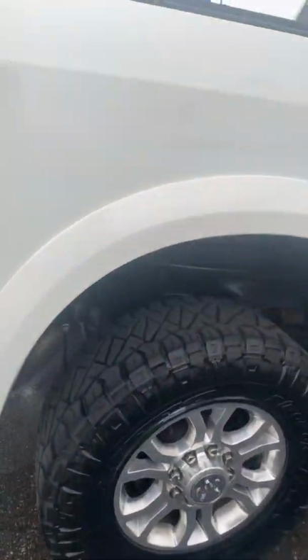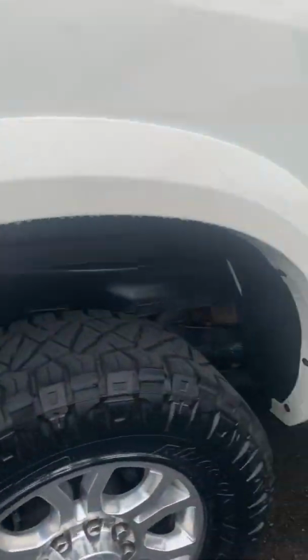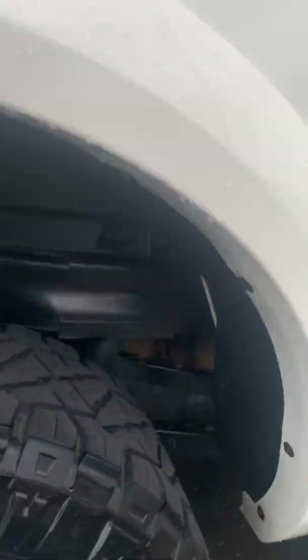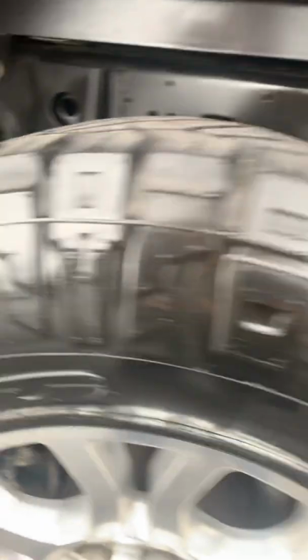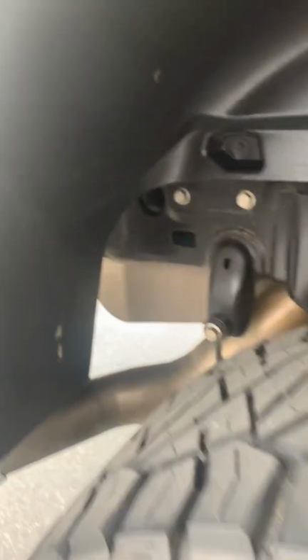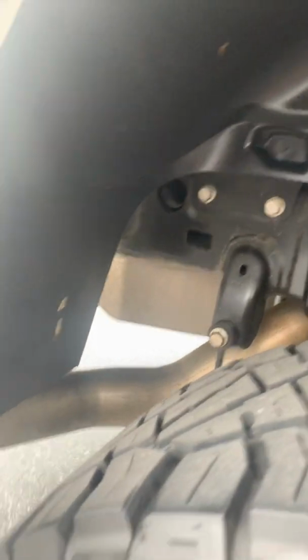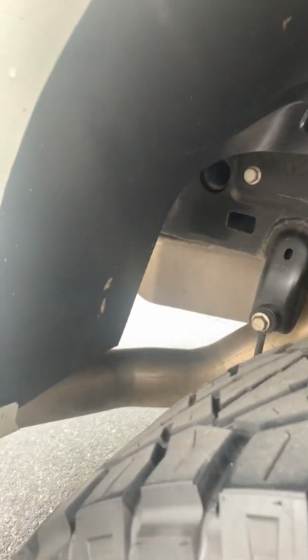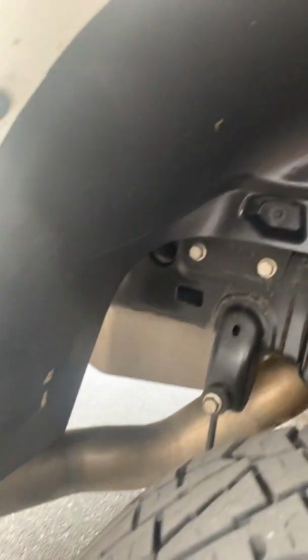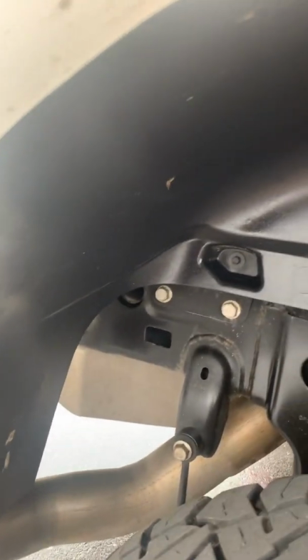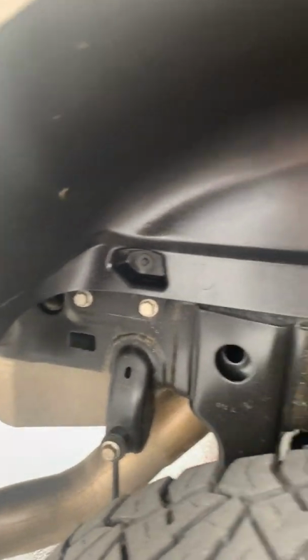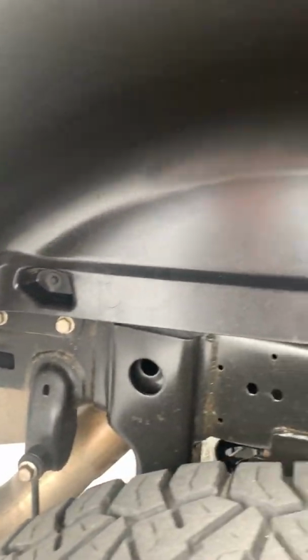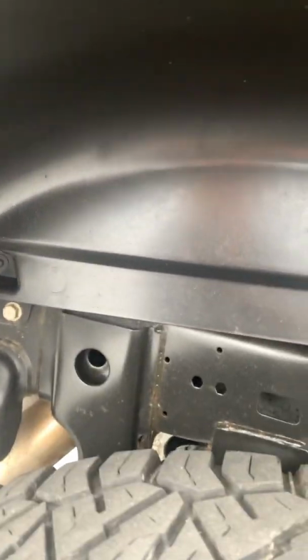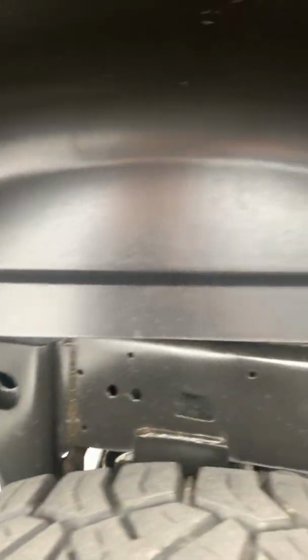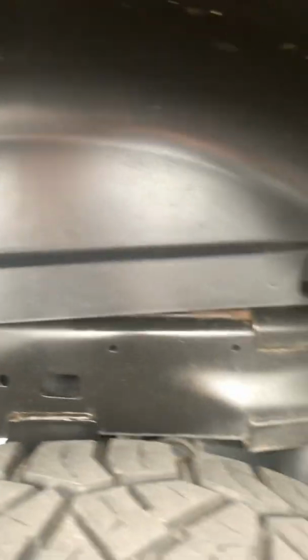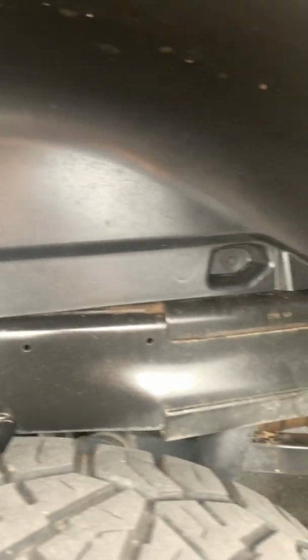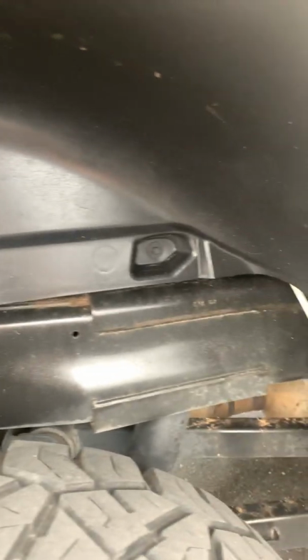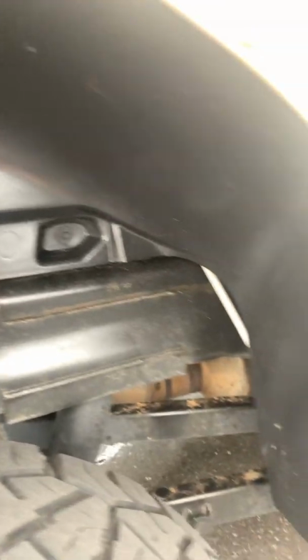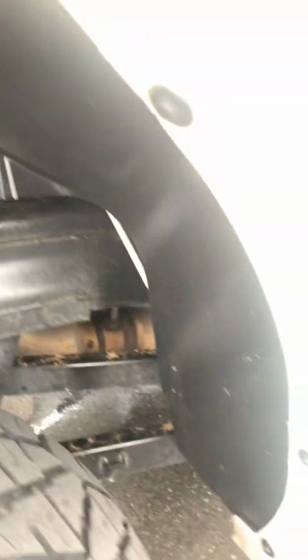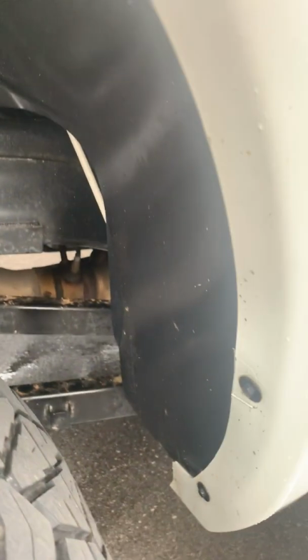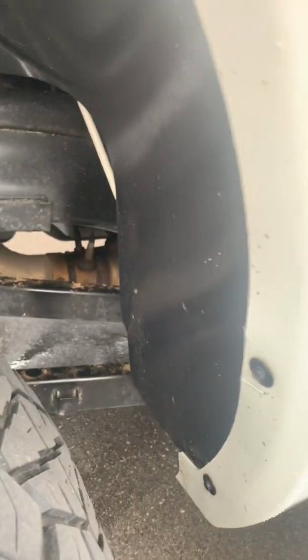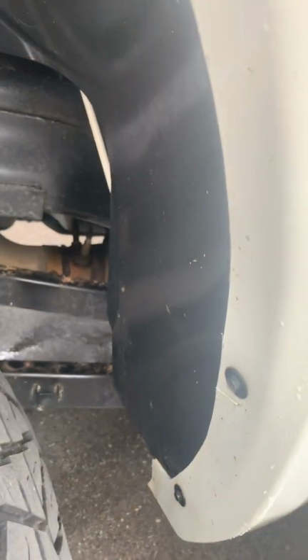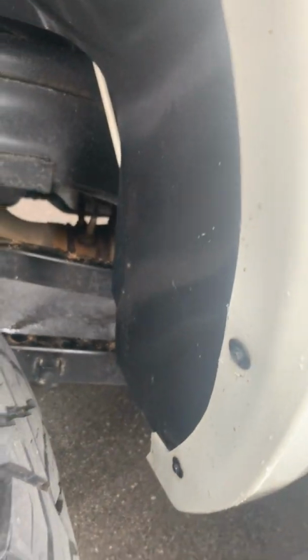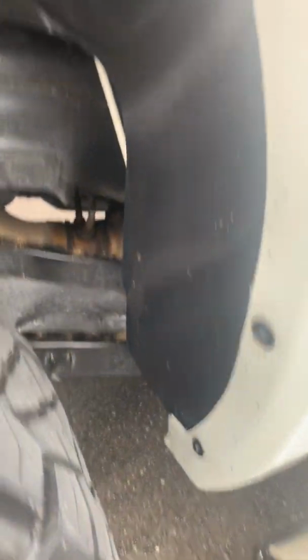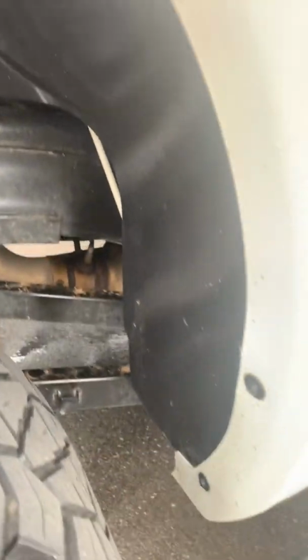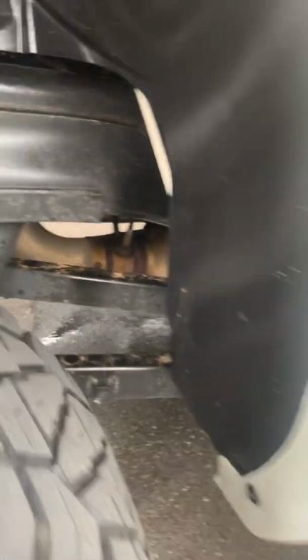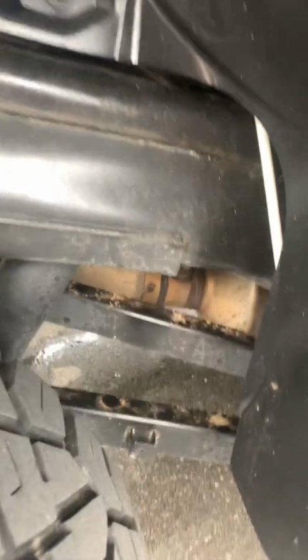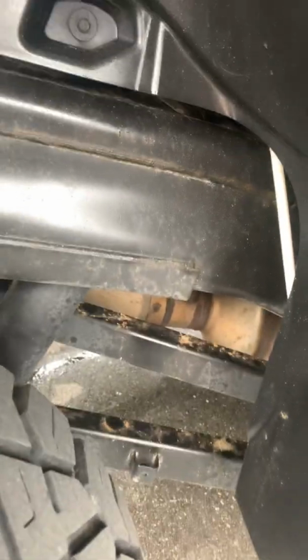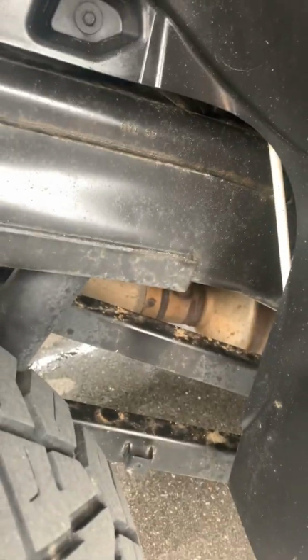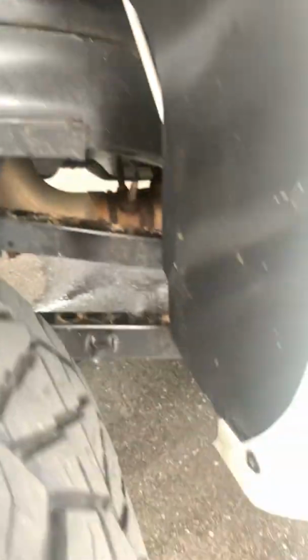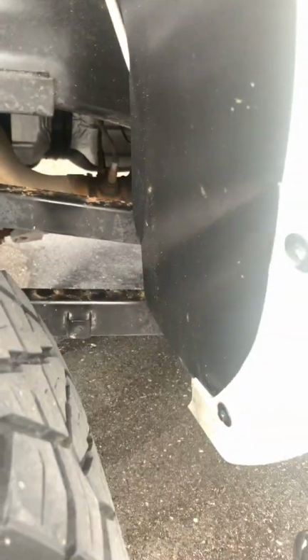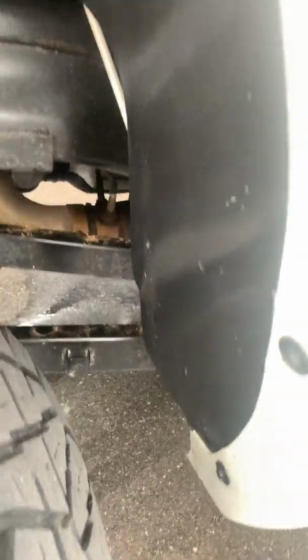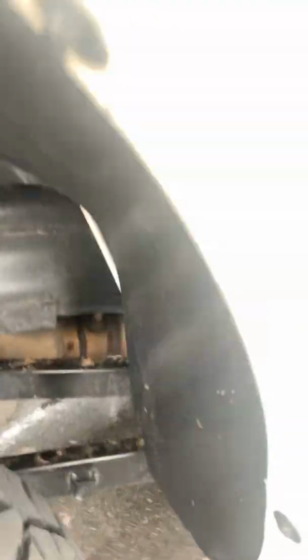I'll show you the undercarriage here as well. Still no rust.